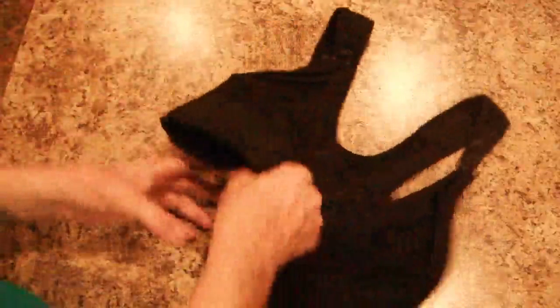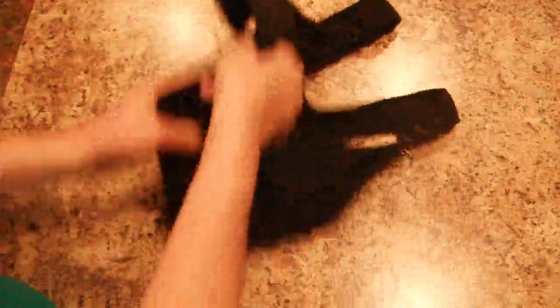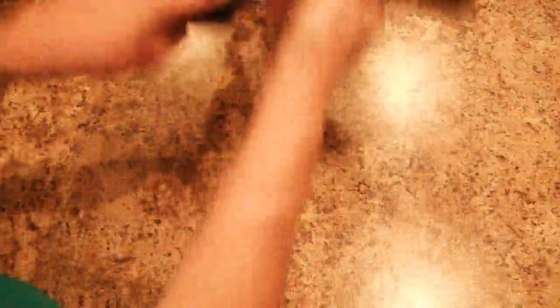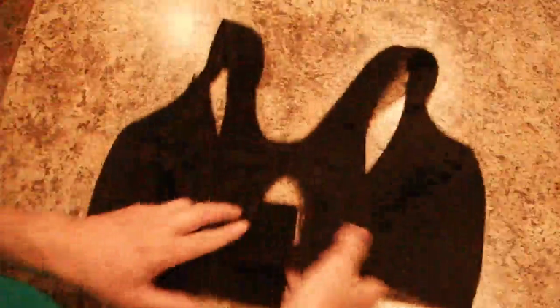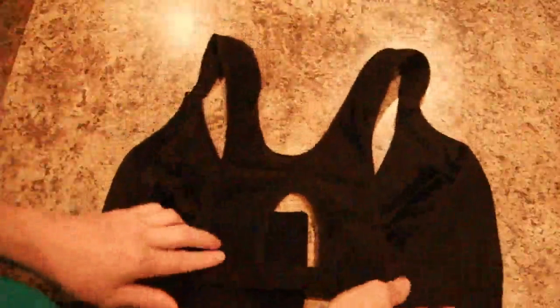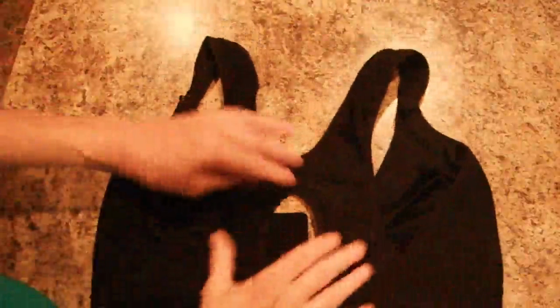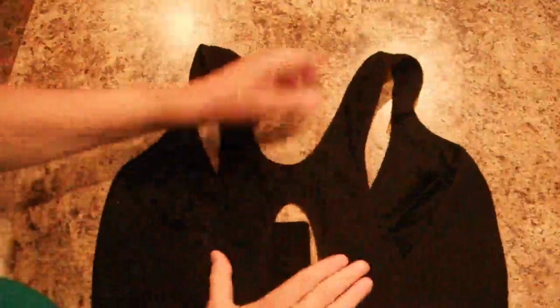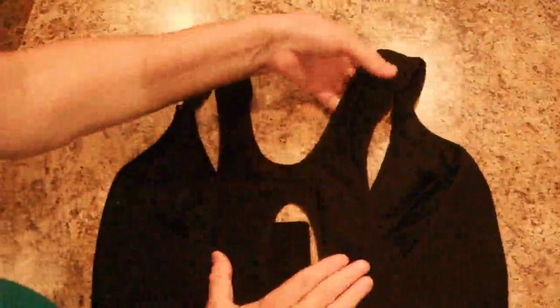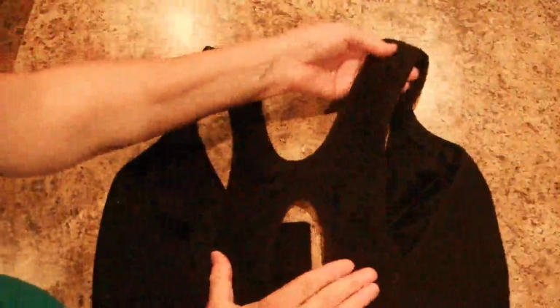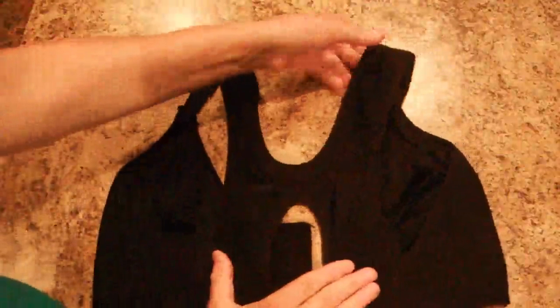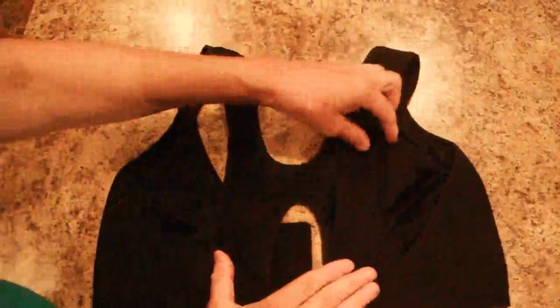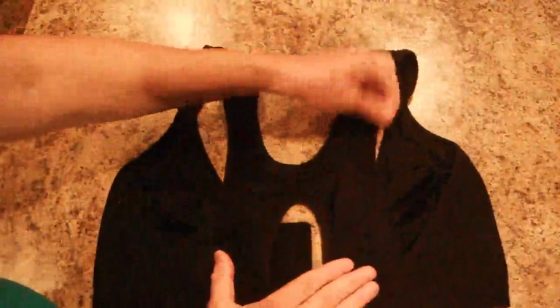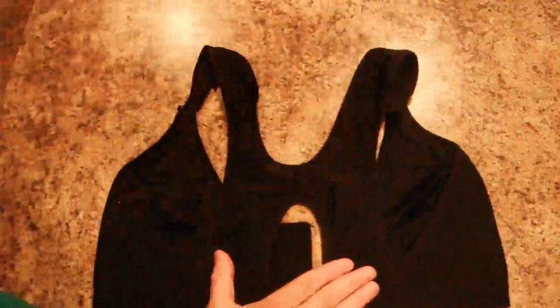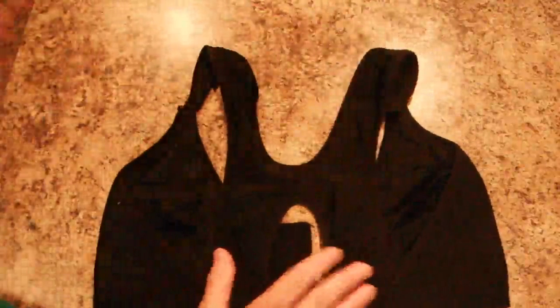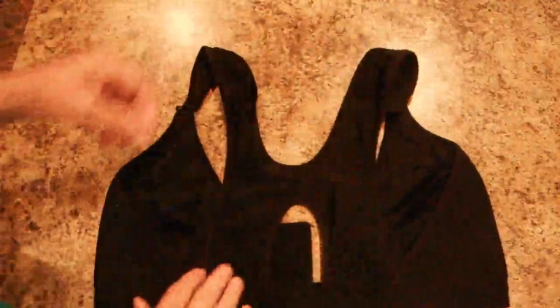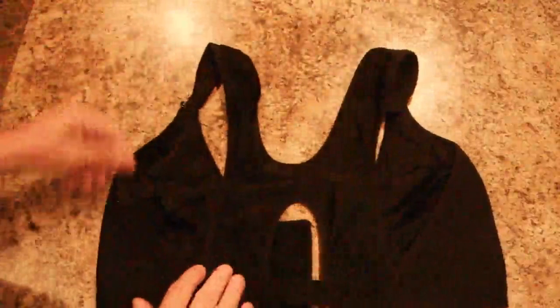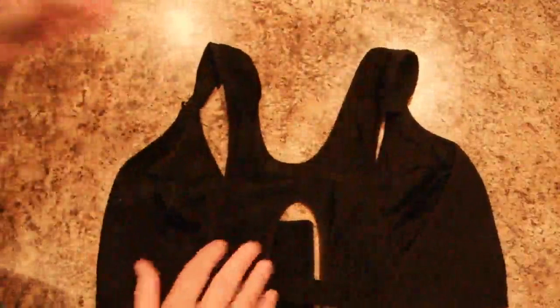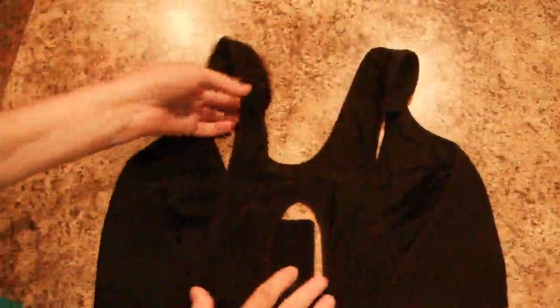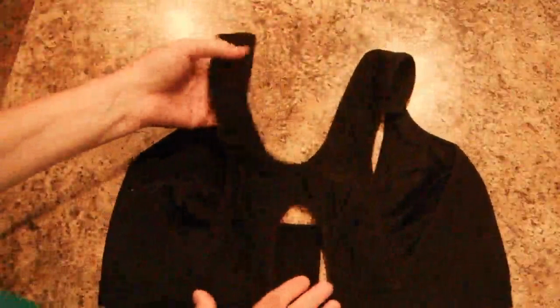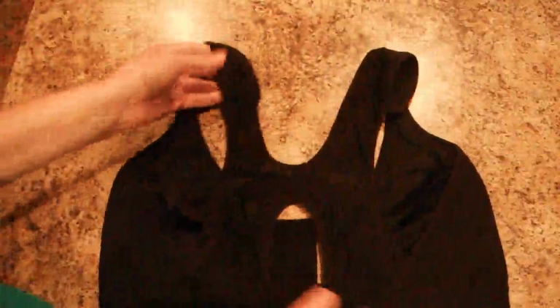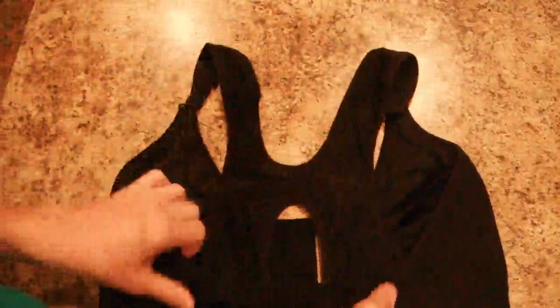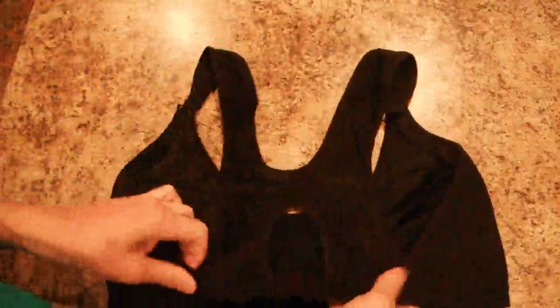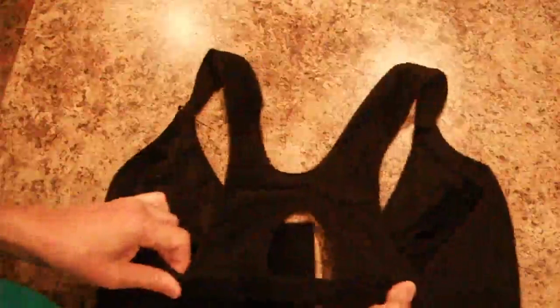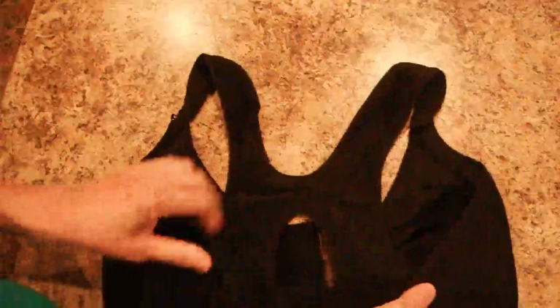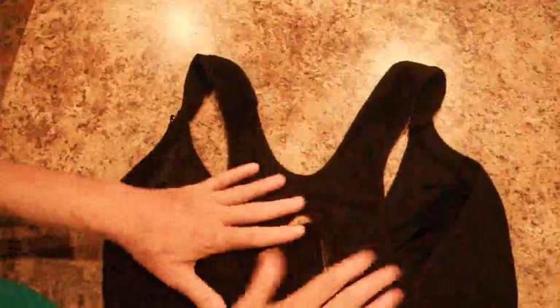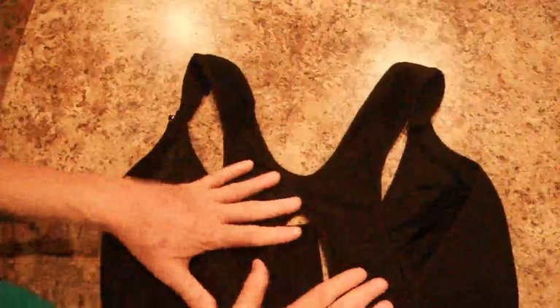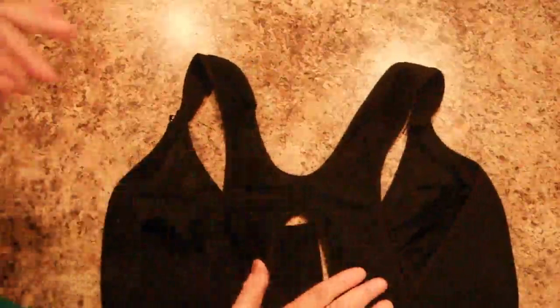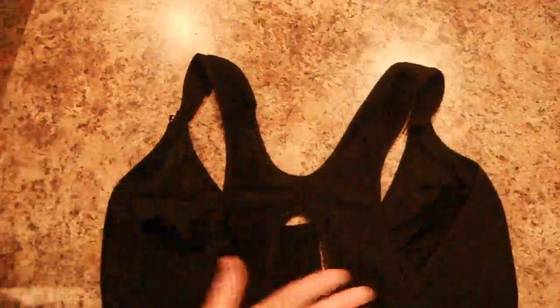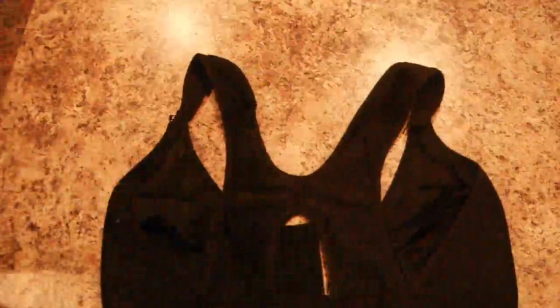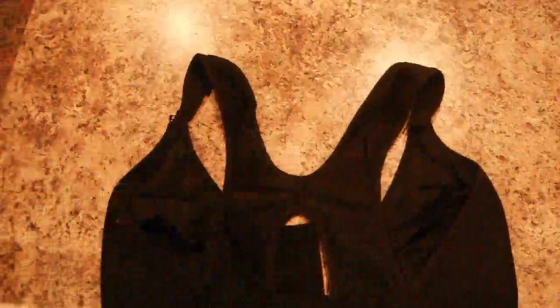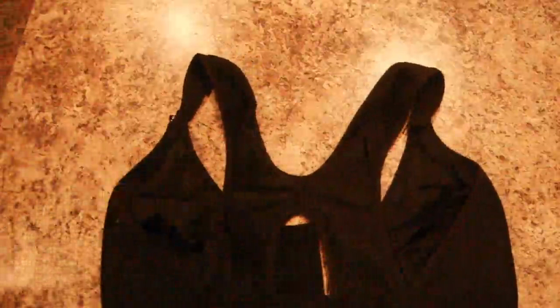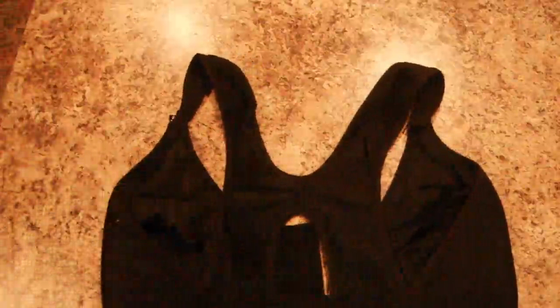I also like the wide back because most women who have larger breasts have back aches, and this wider back and the way it's made is a really comfortable fit.